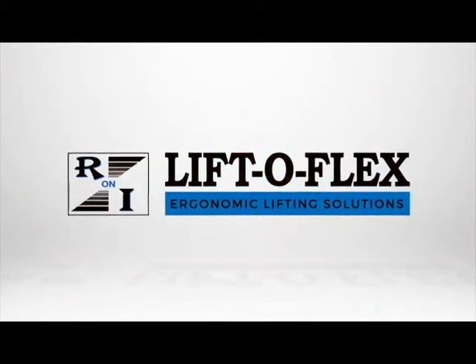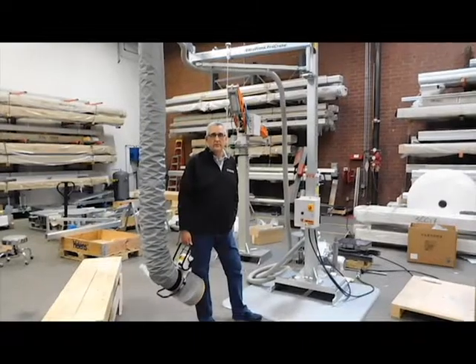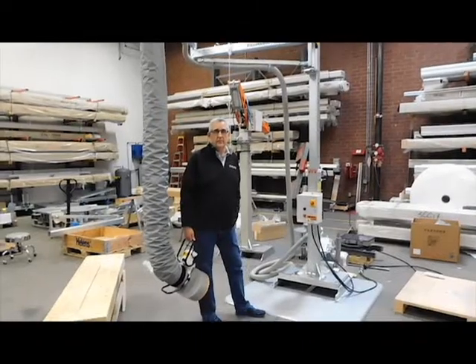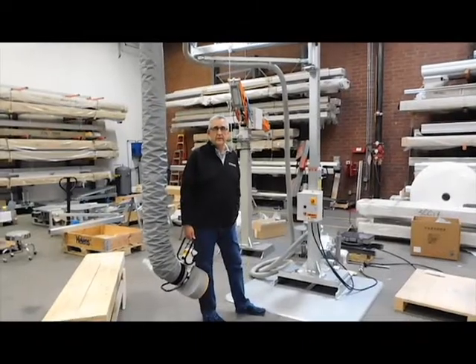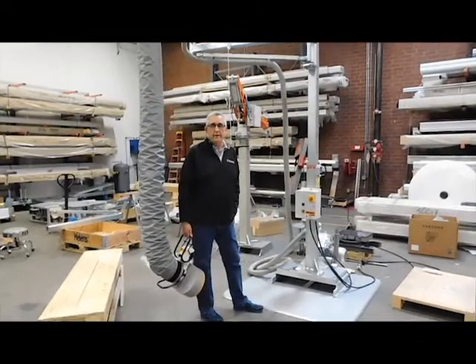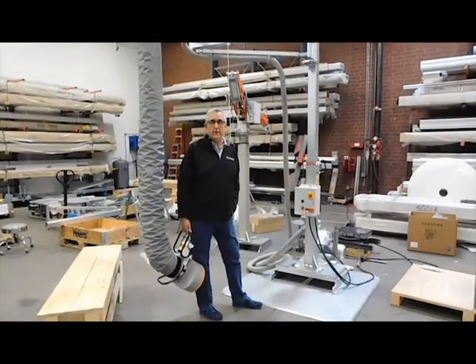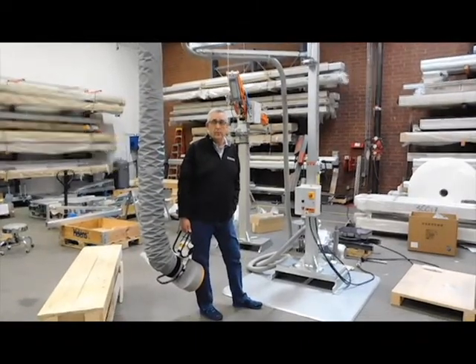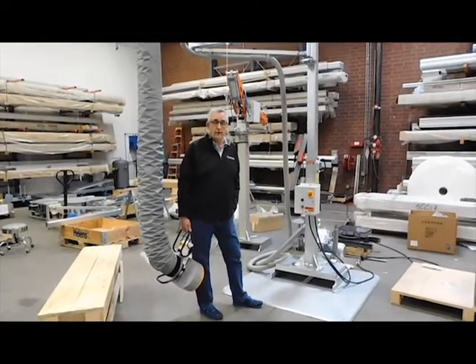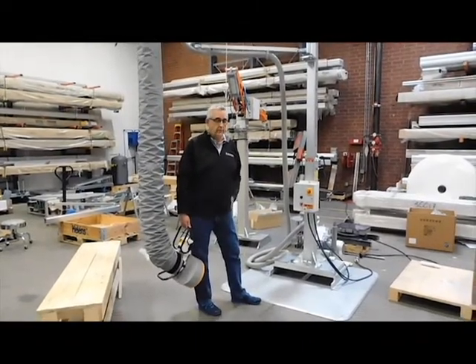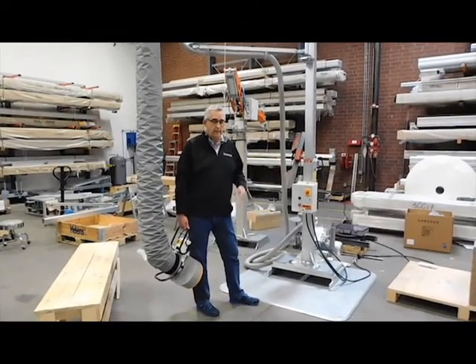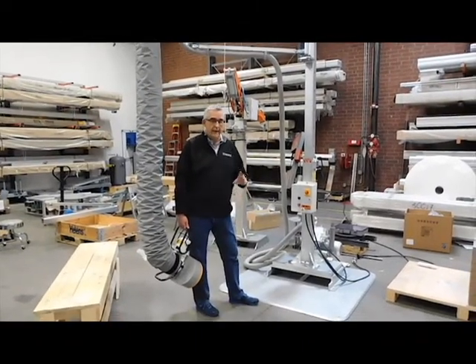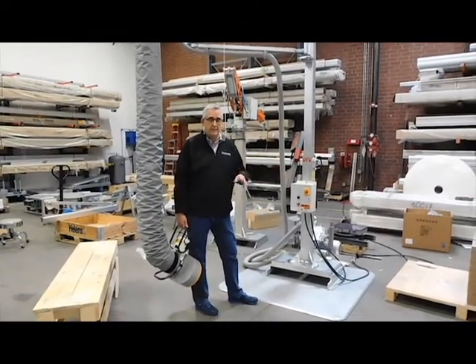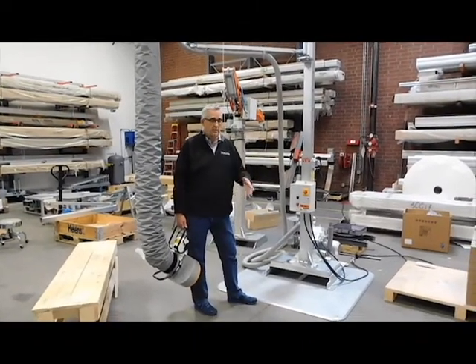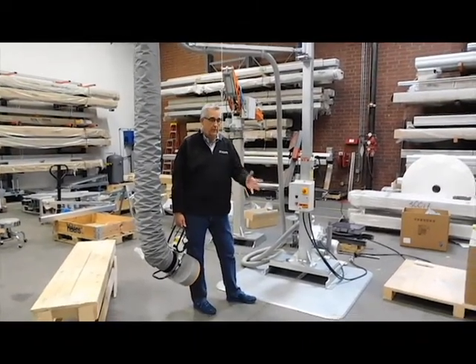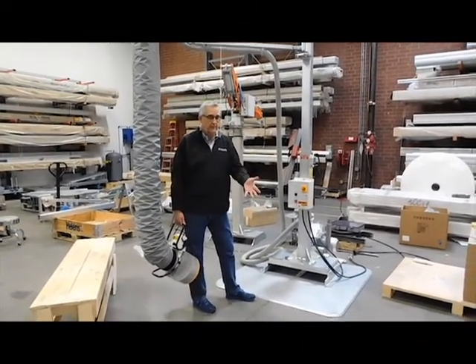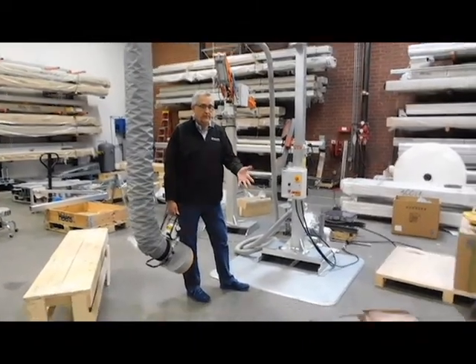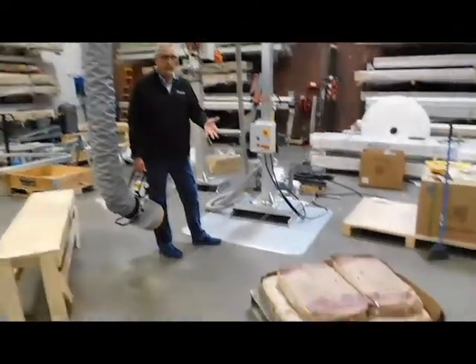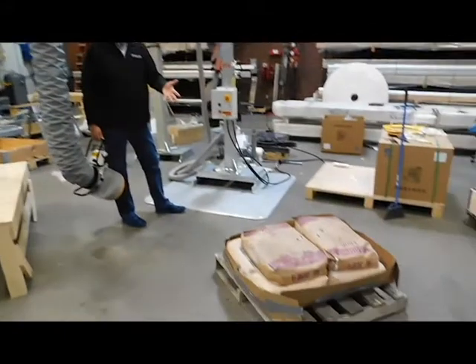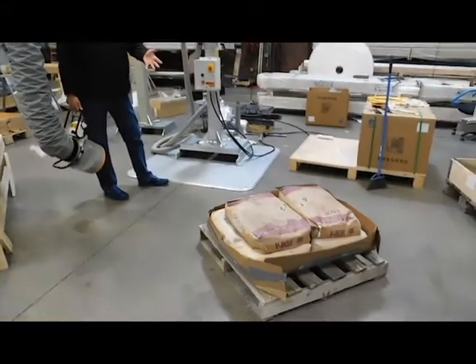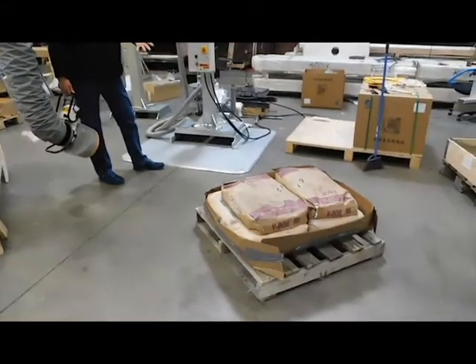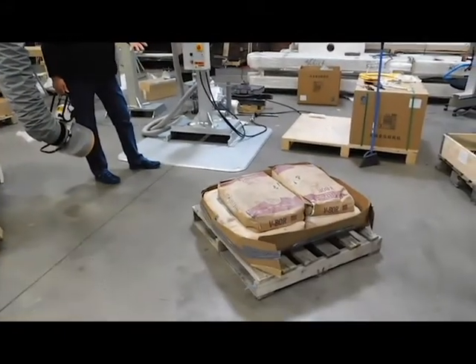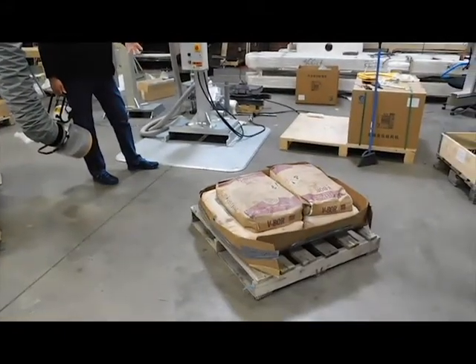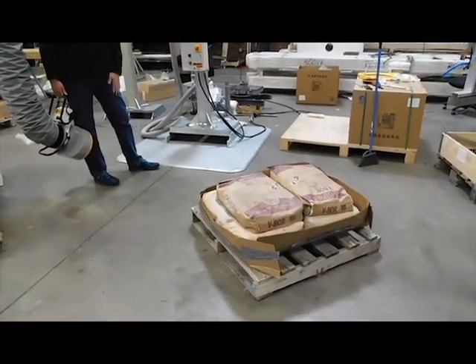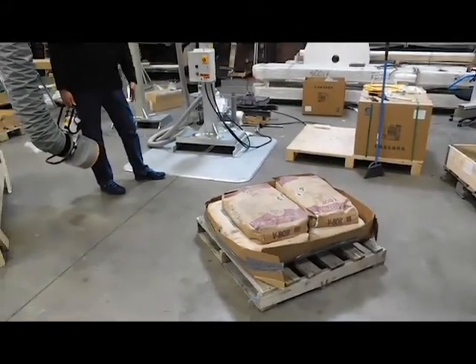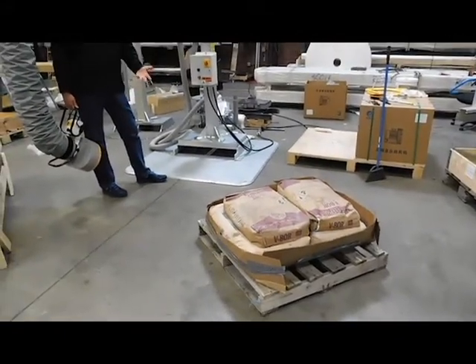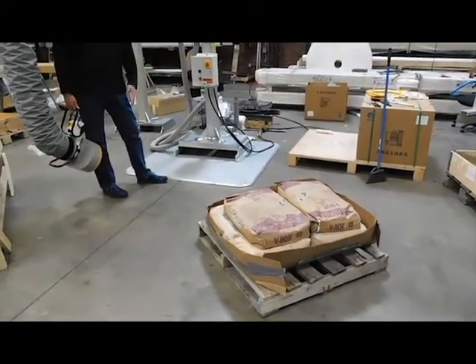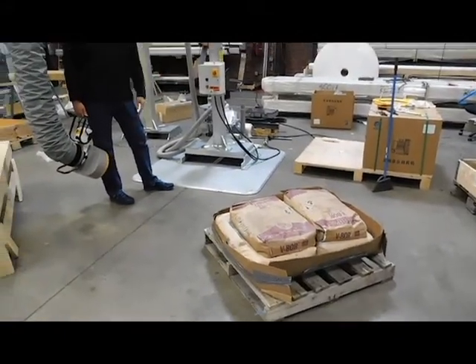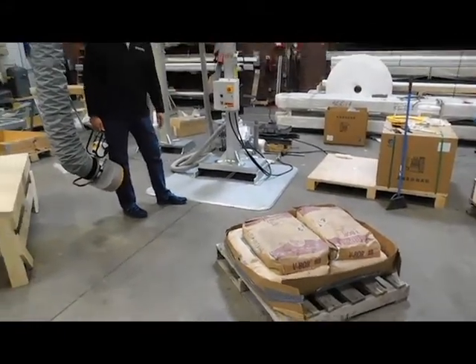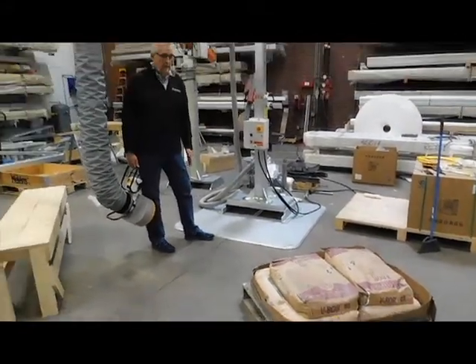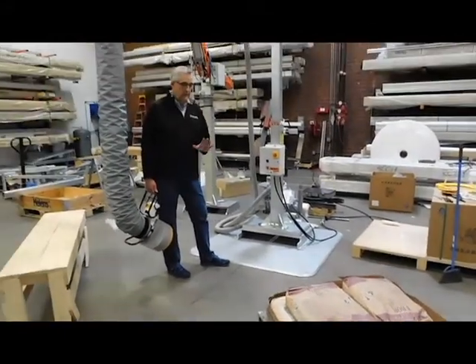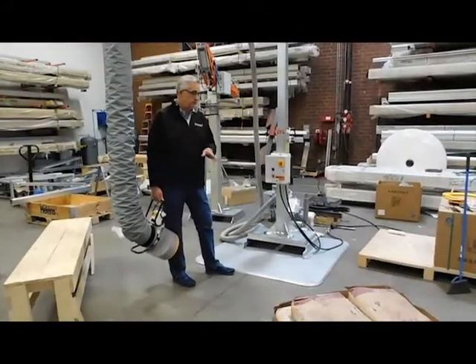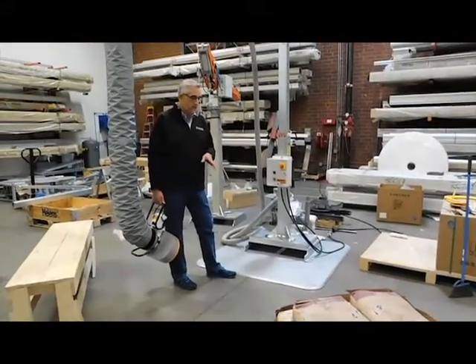This is a demonstration video of the VacuHand Procrane for handling bags. We have sample bags of lime and borax — 55-pound bags — and we'll test lifting those.